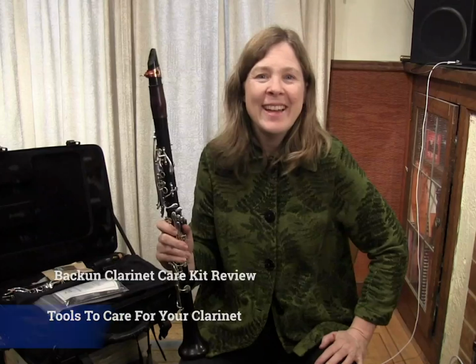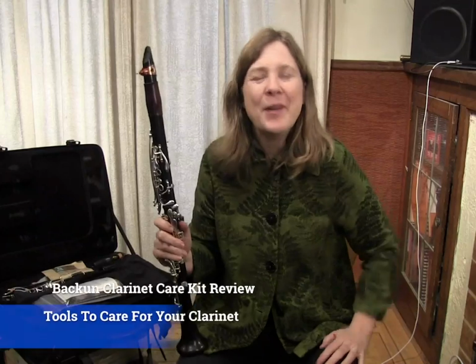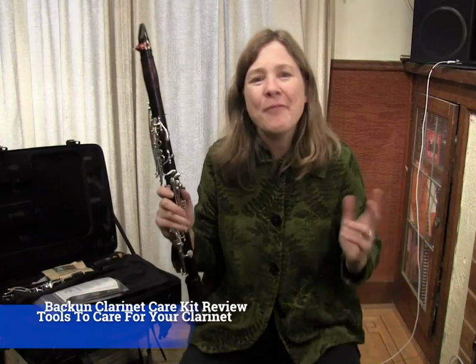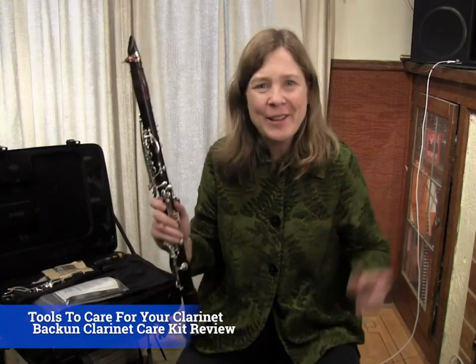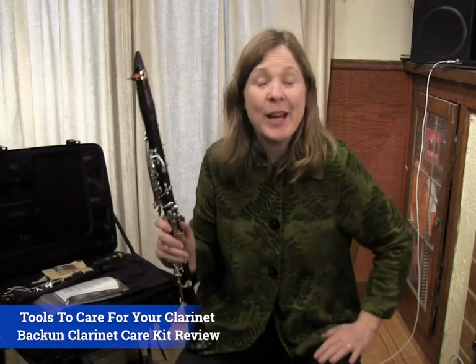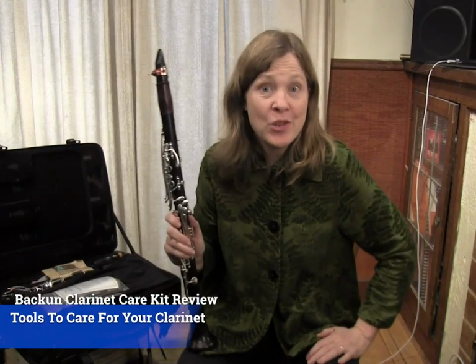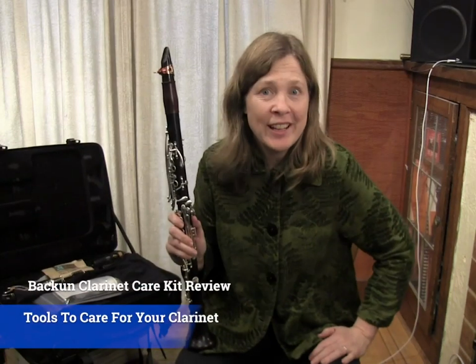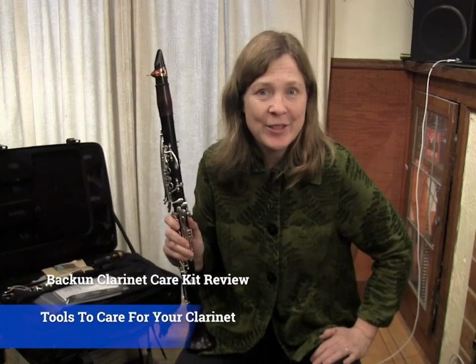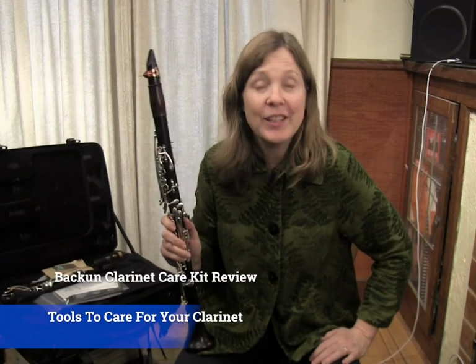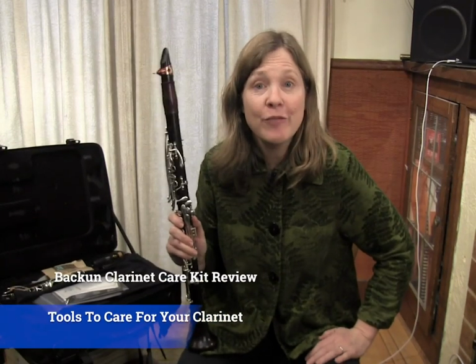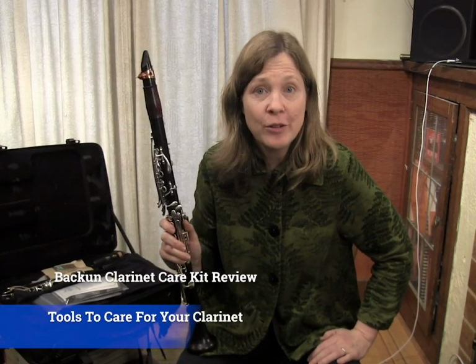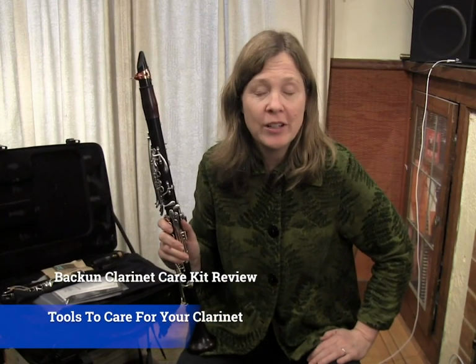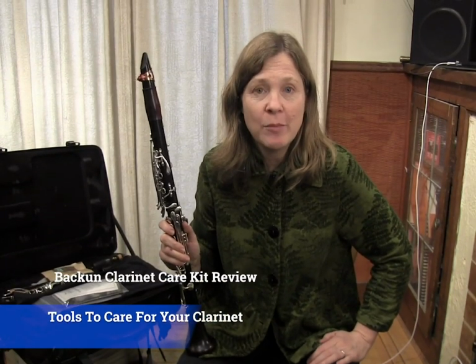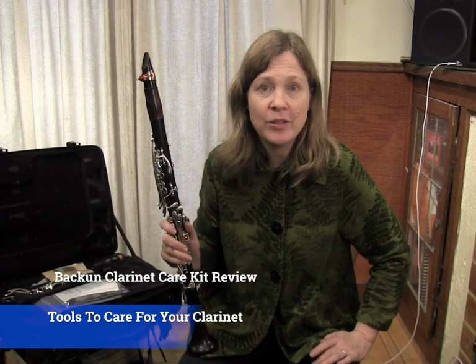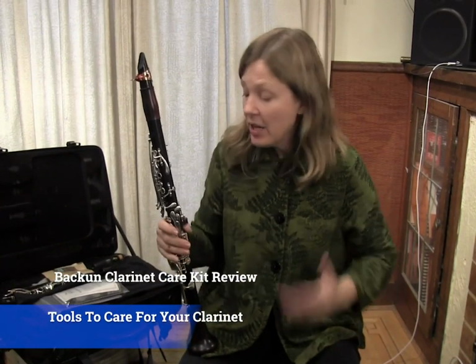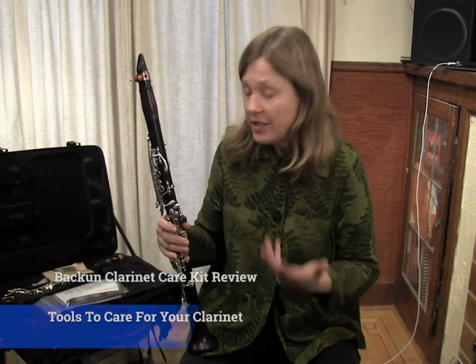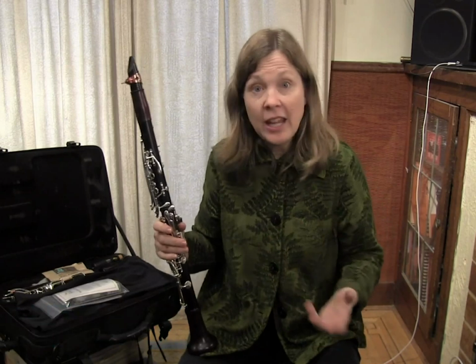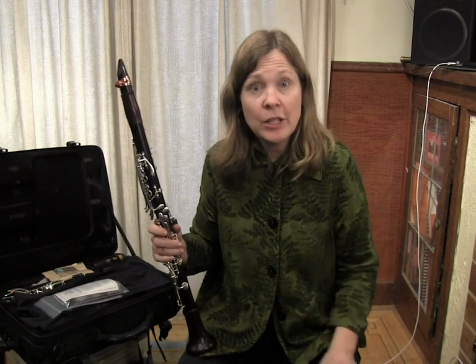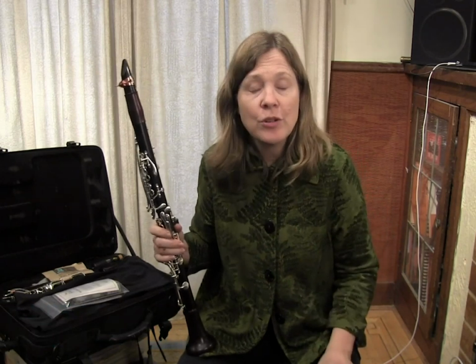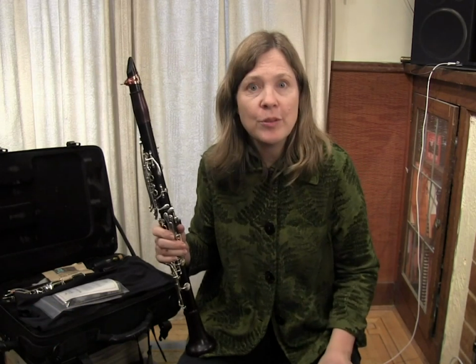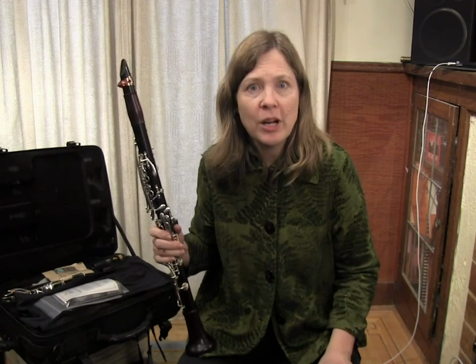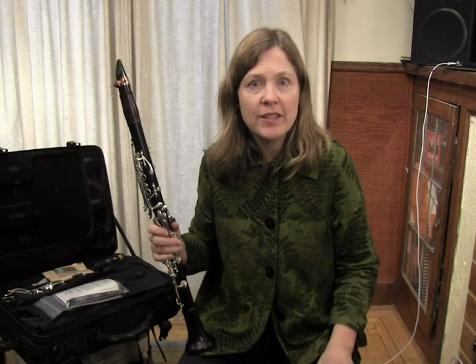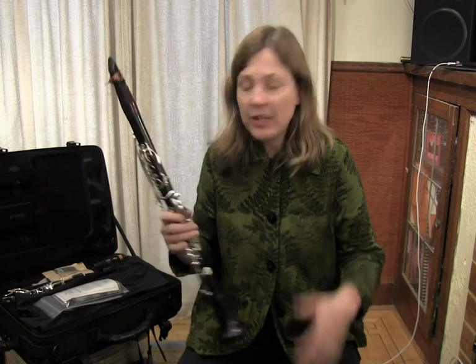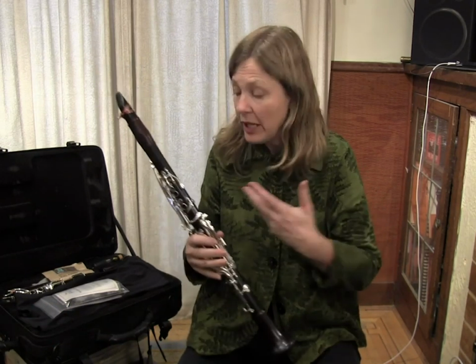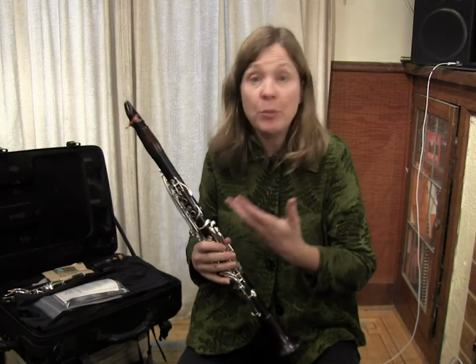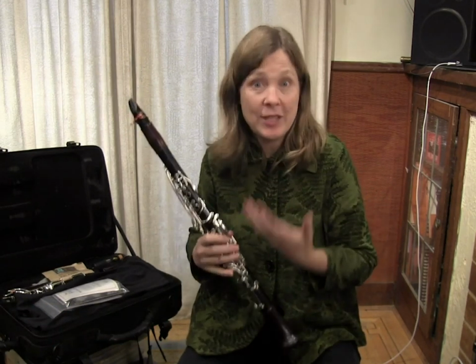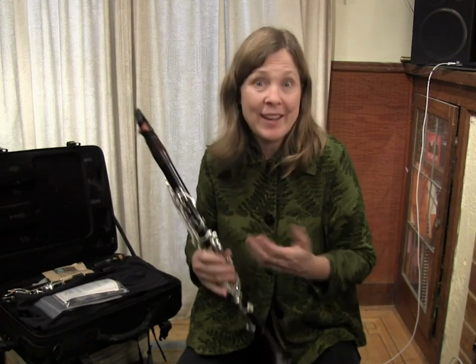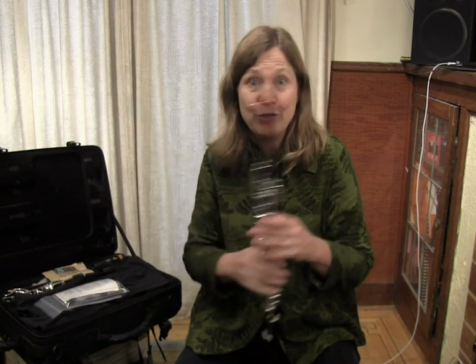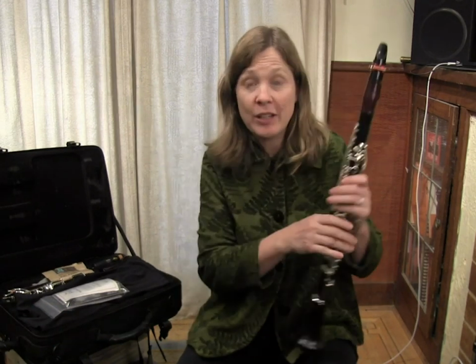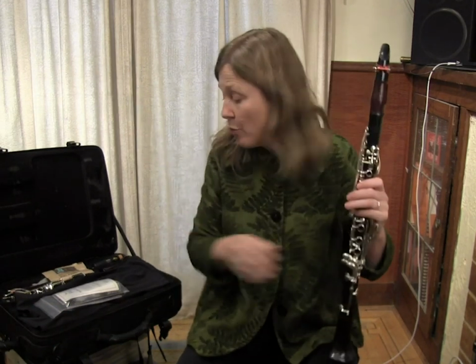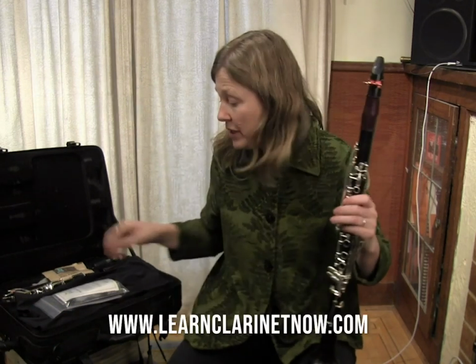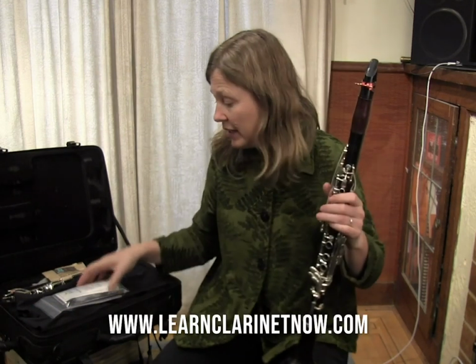Hello and welcome. I'm Michelle Anderson, the founder of Clarinet Mentors, and today I want to show you some products that can really help you take care of your clarinet more easily.